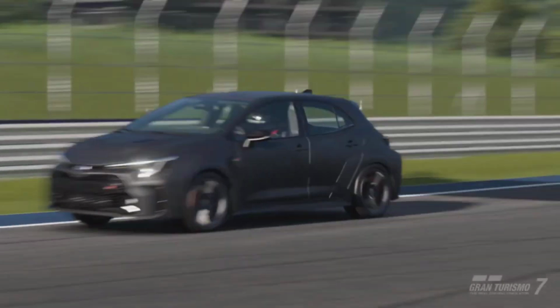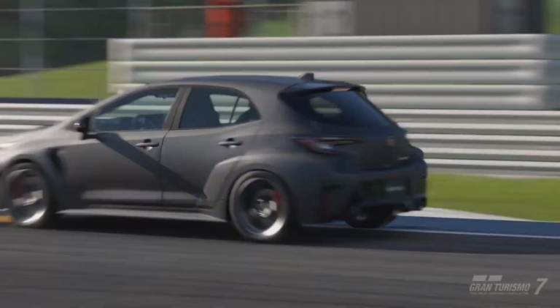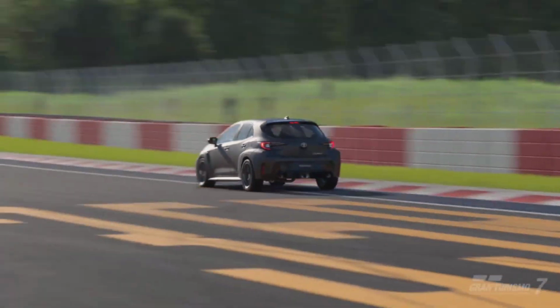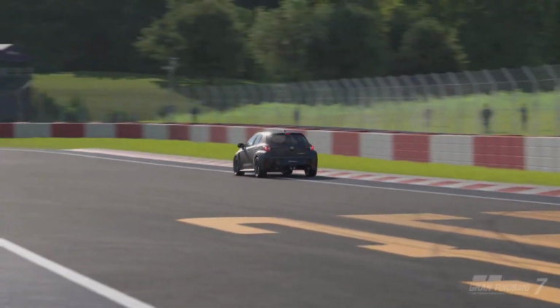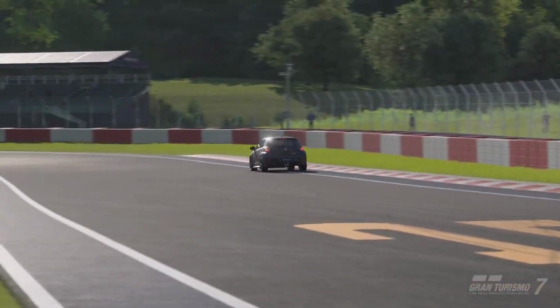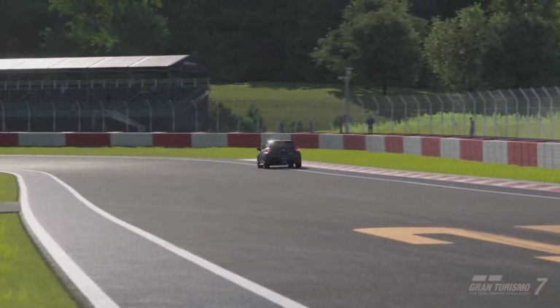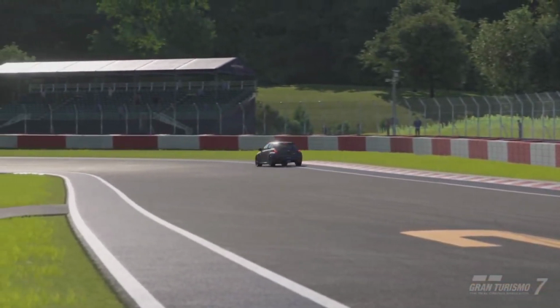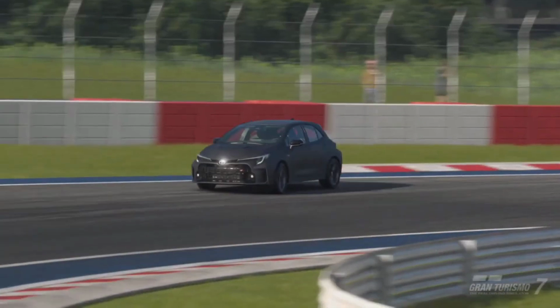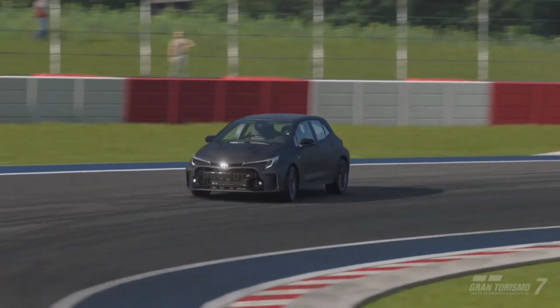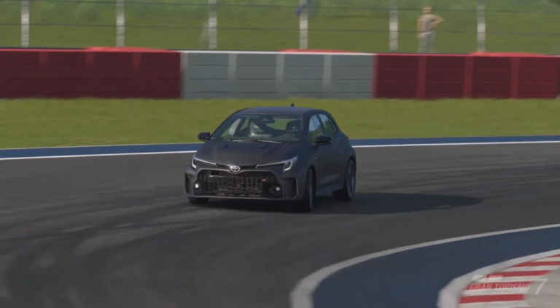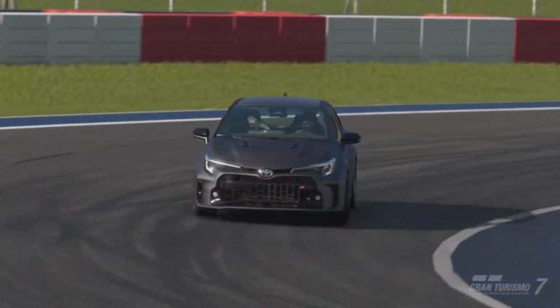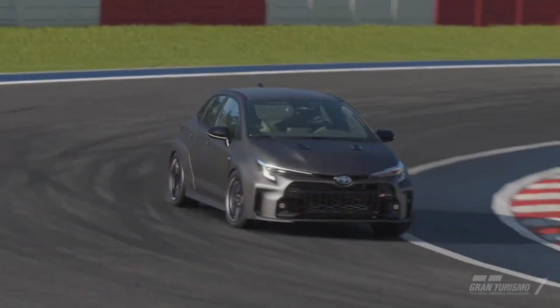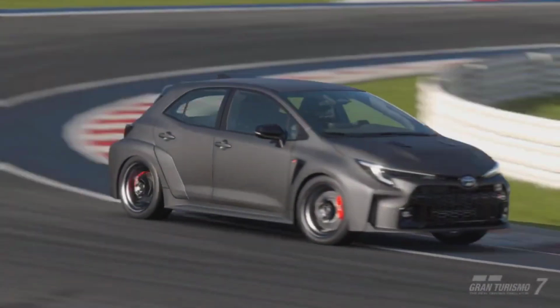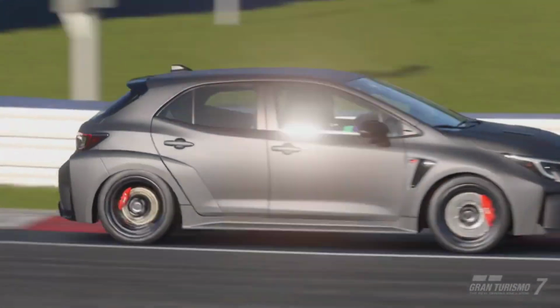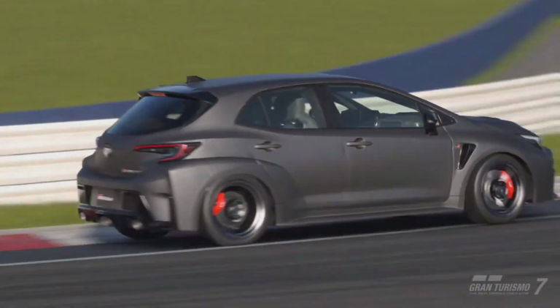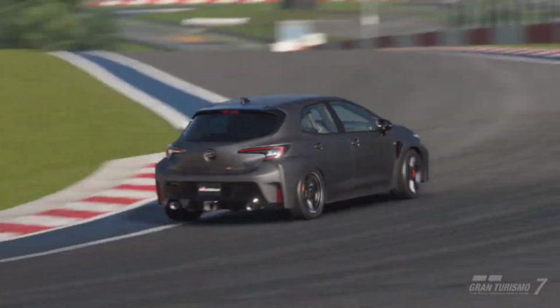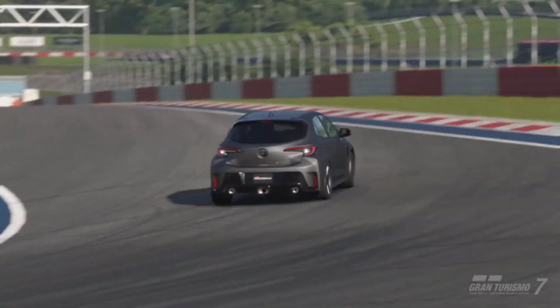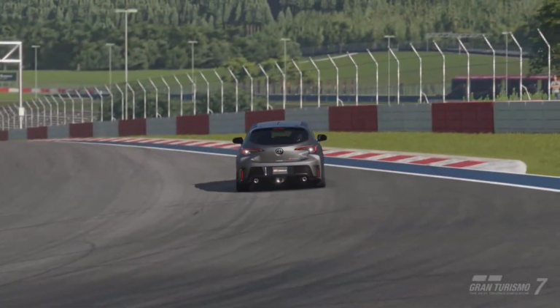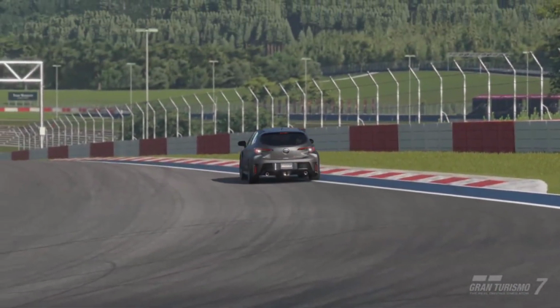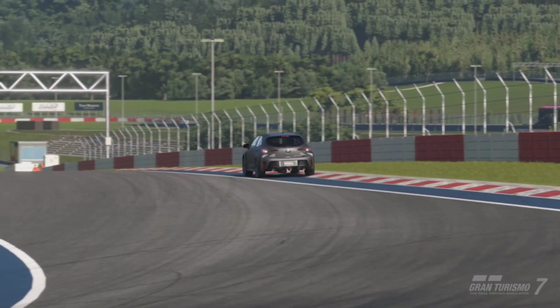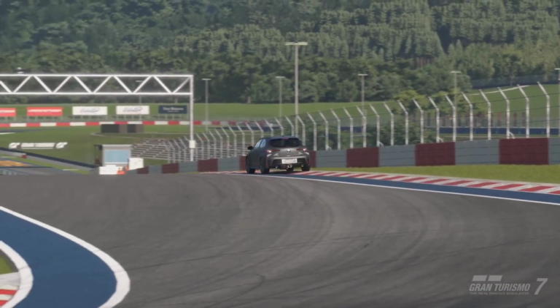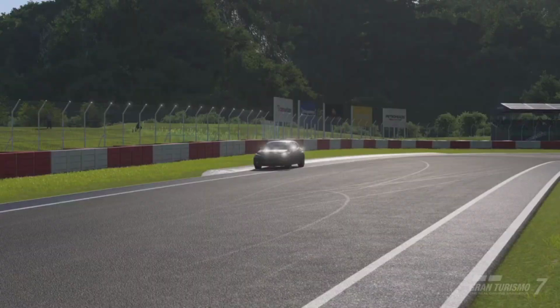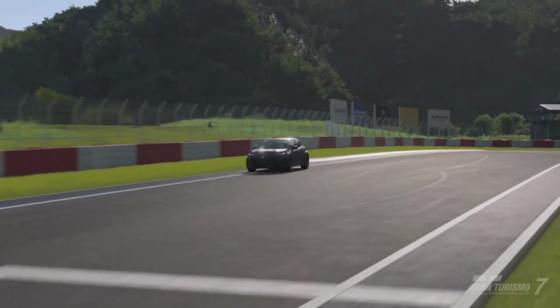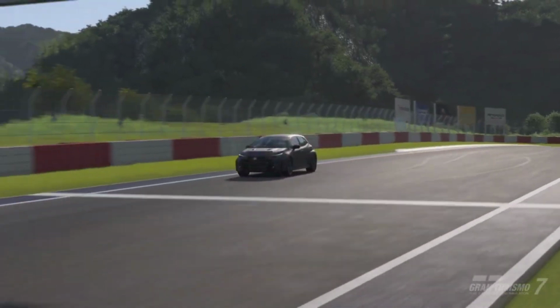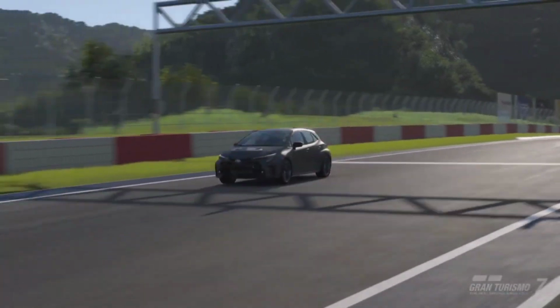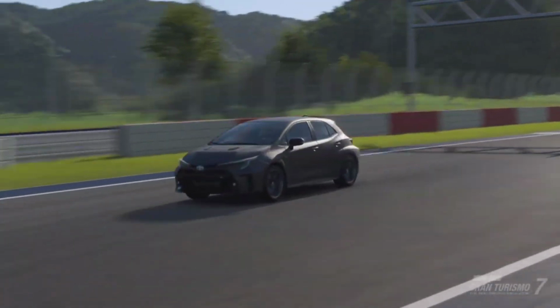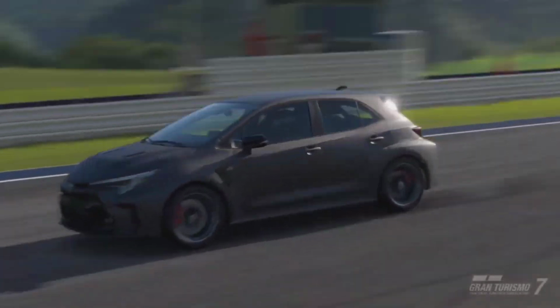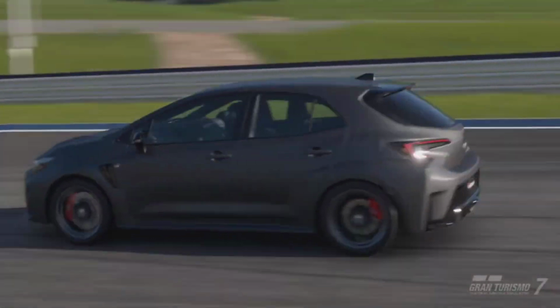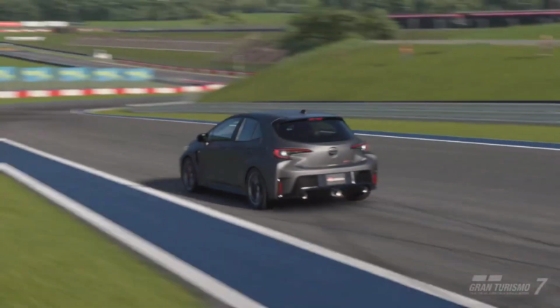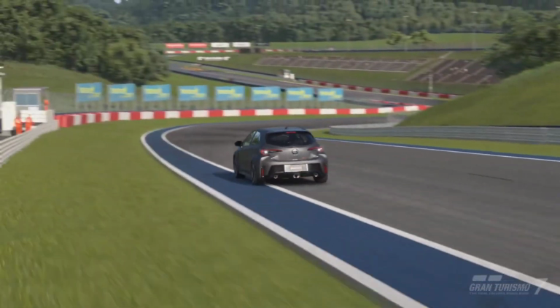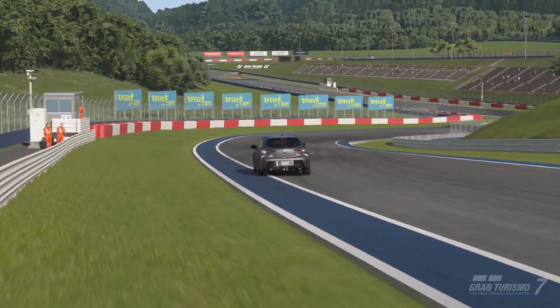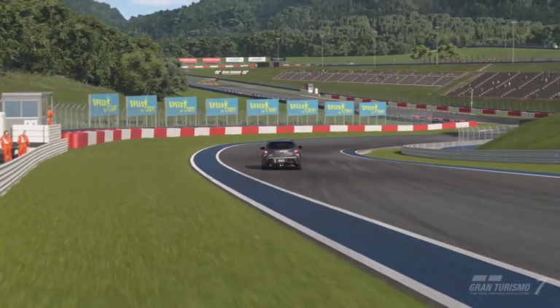One thing I must say — this is just a personal thing — but looks-wise, this is such a fantastic looking hot hatch. And if I had to pick one of them on looks alone, I have to go with the GR Corolla.